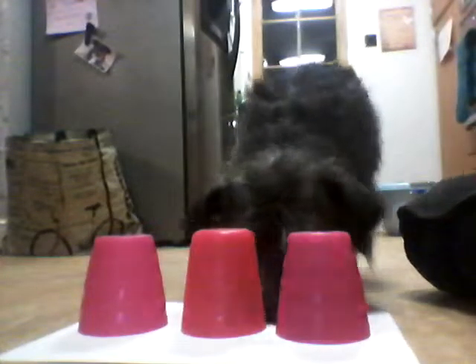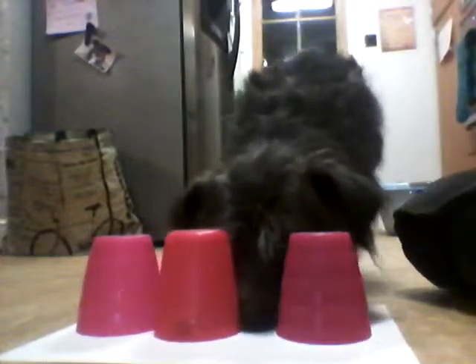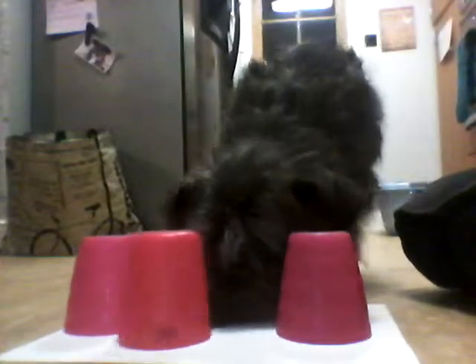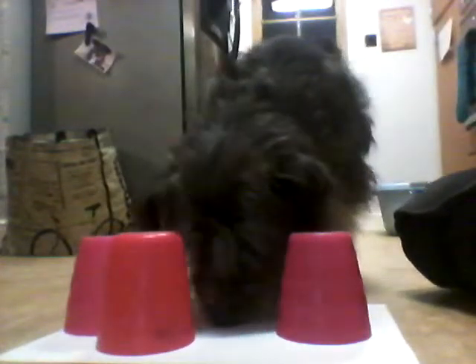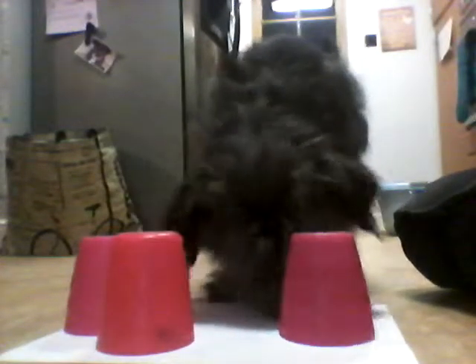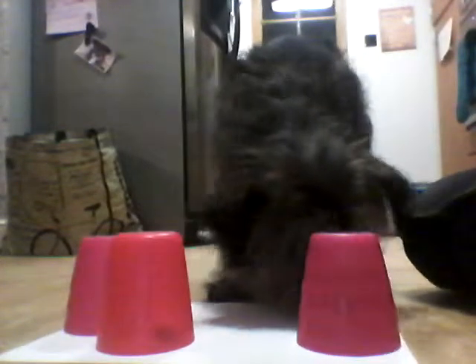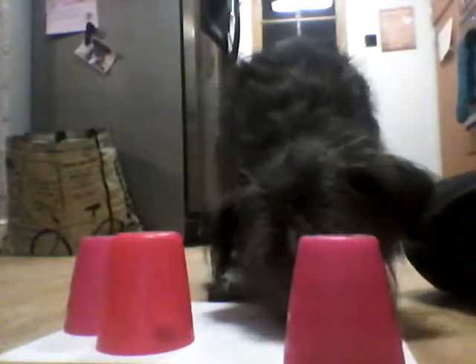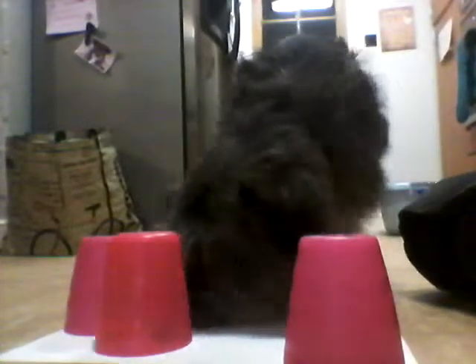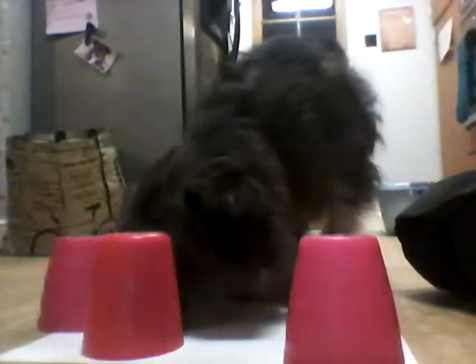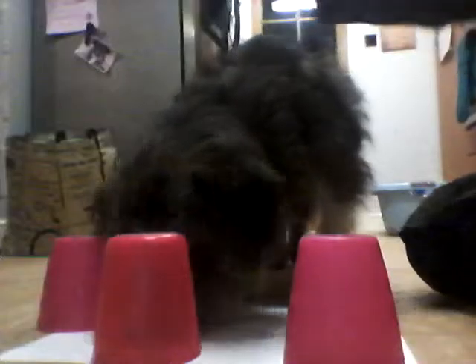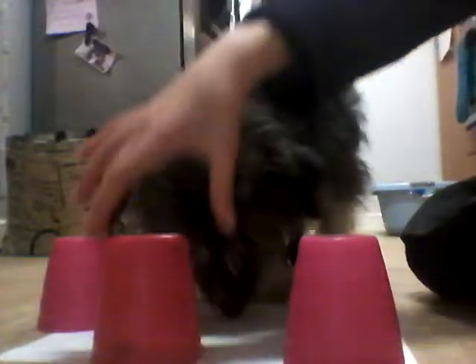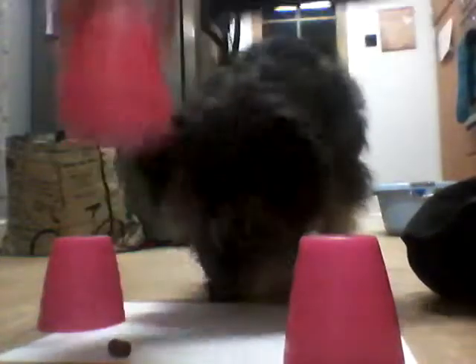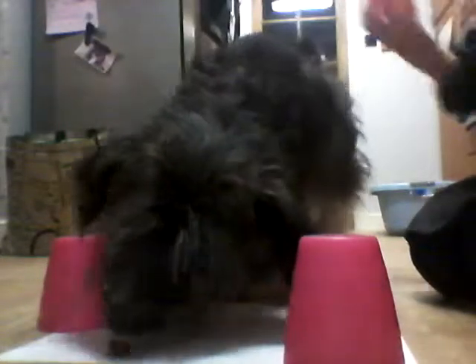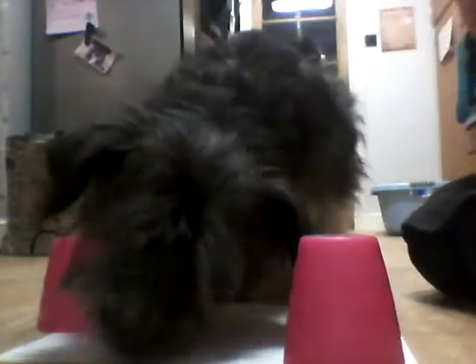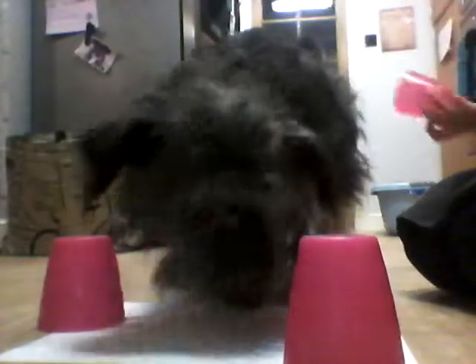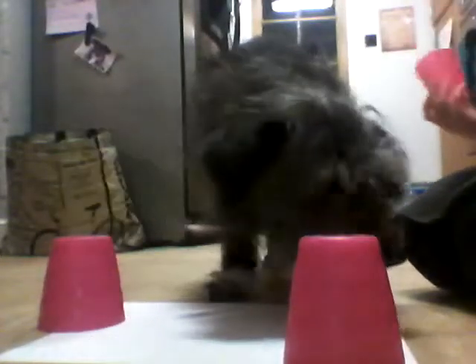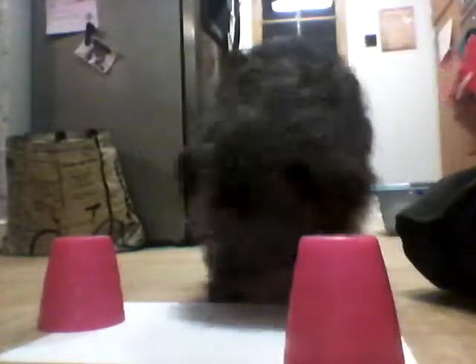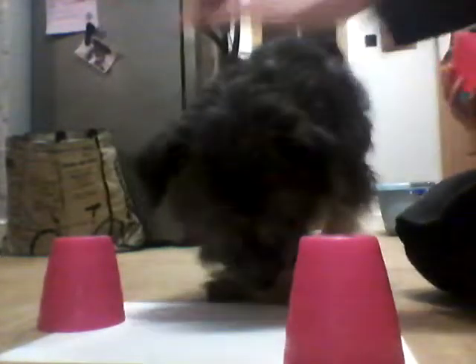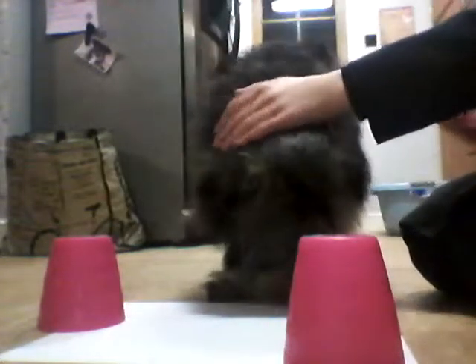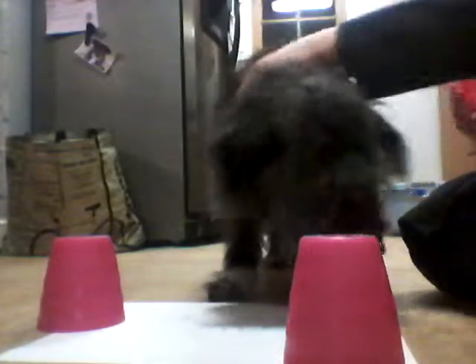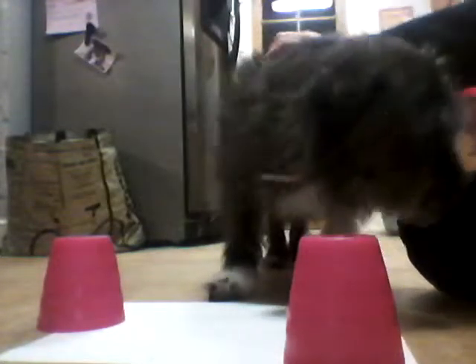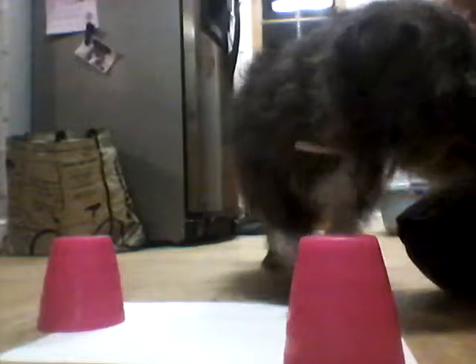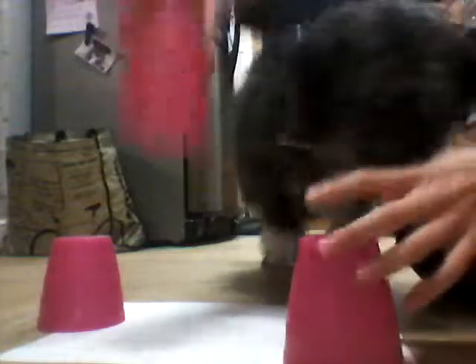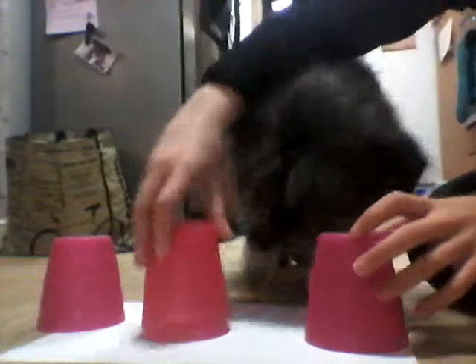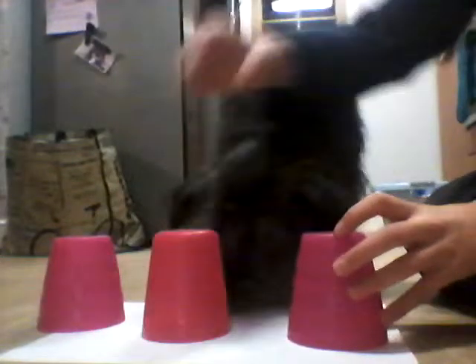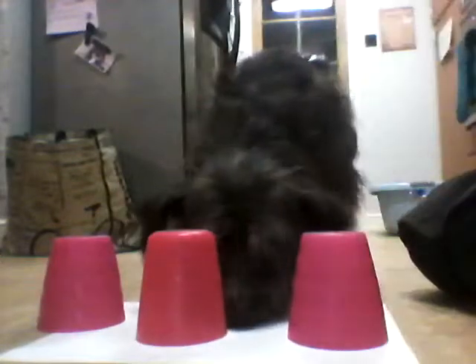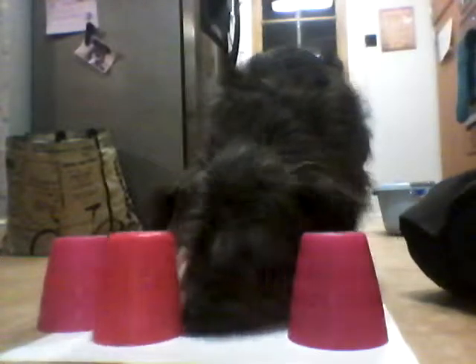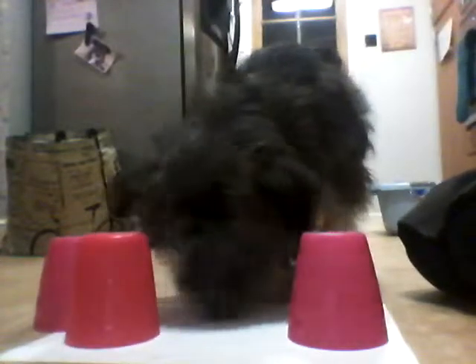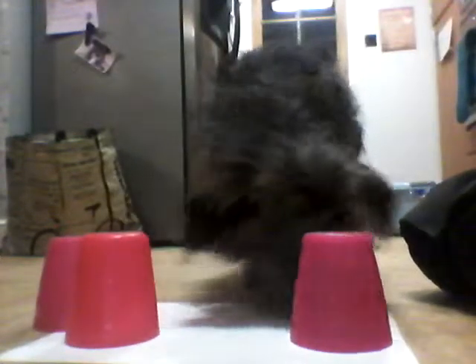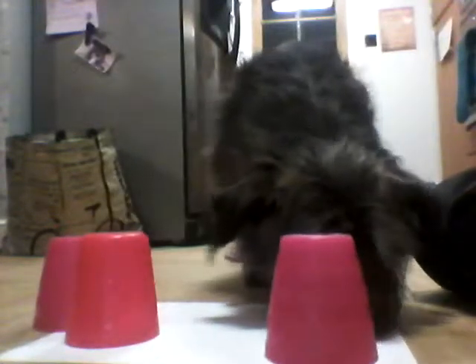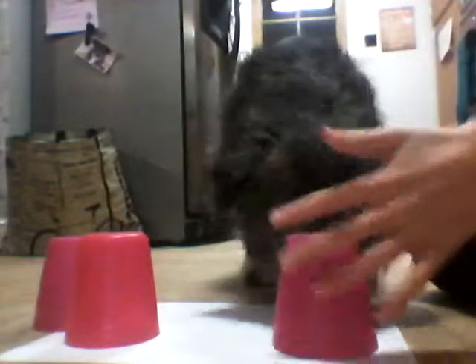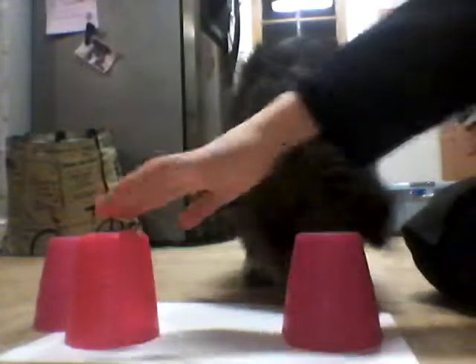You need to make your dog practice a lot so they get used to it. My dog has found it, so tell them, well done! And that's how you do the three-cup round.